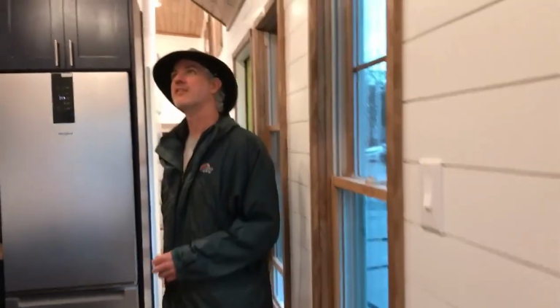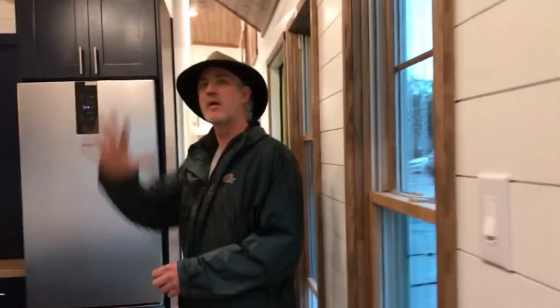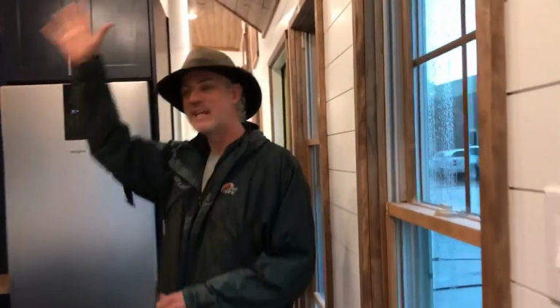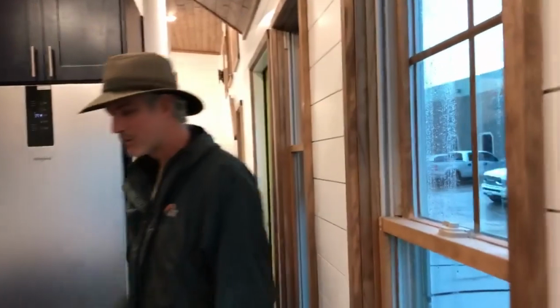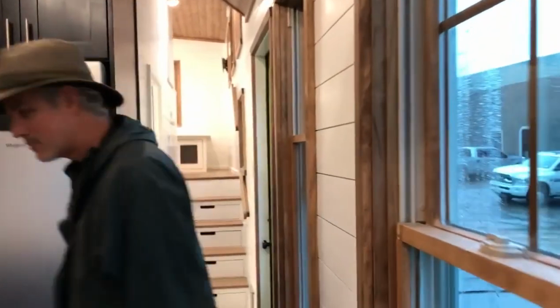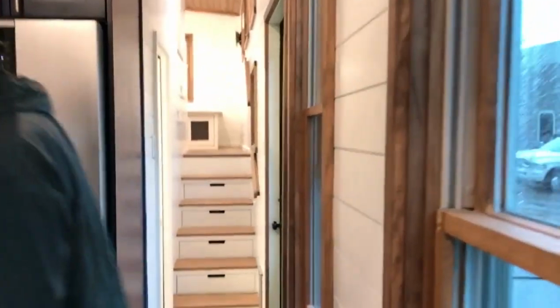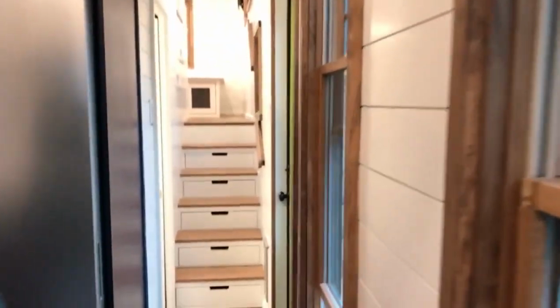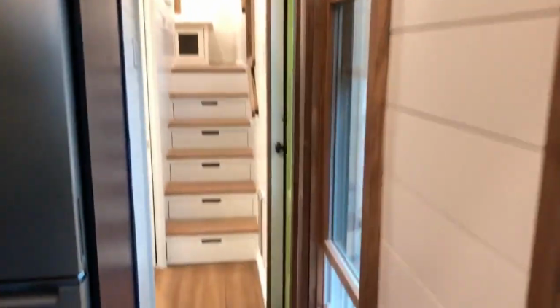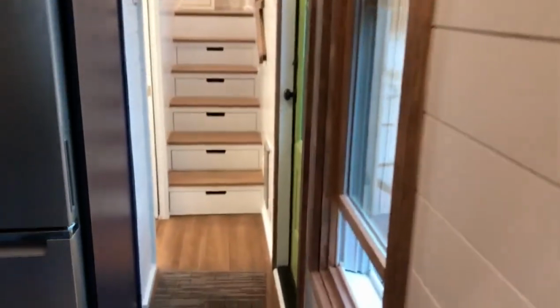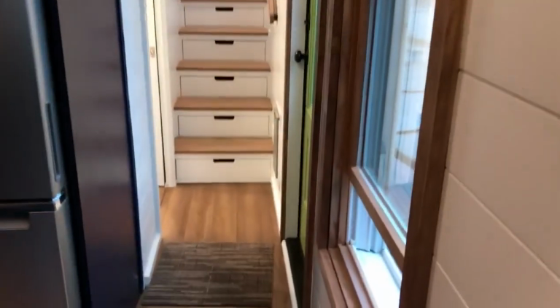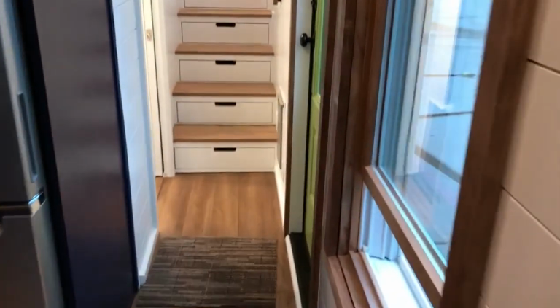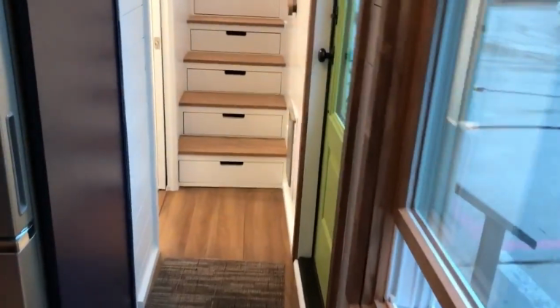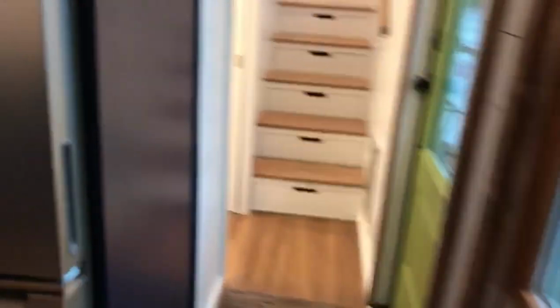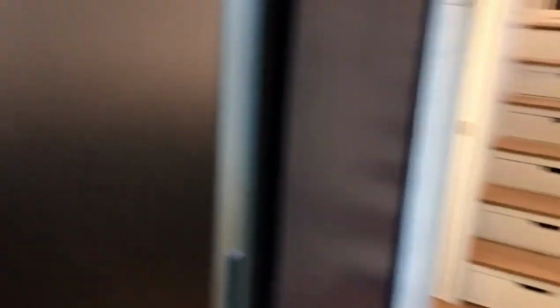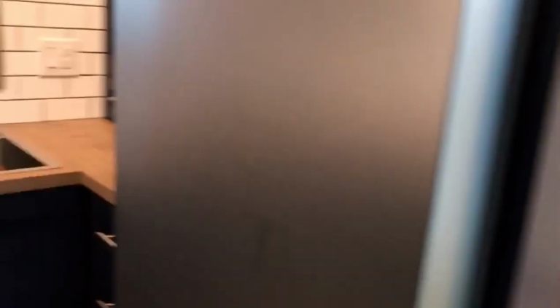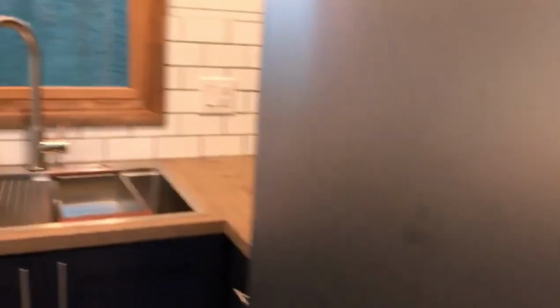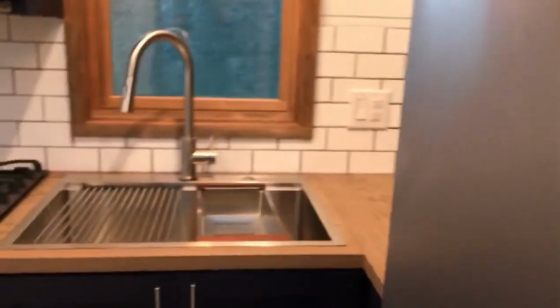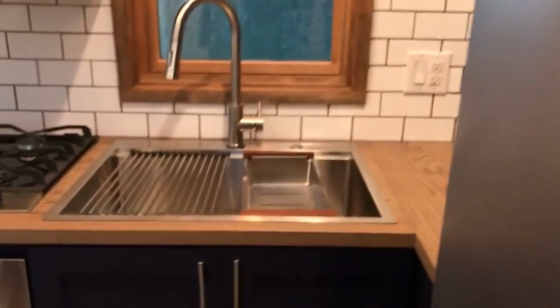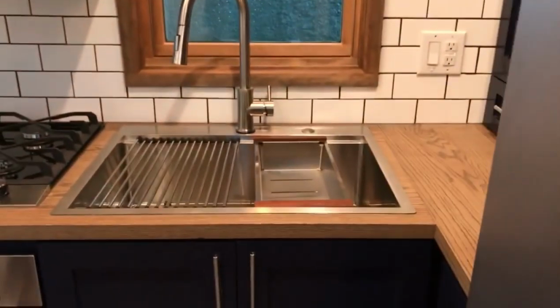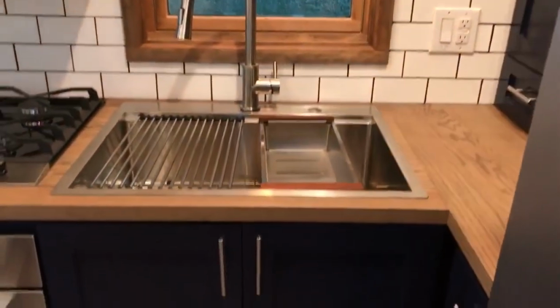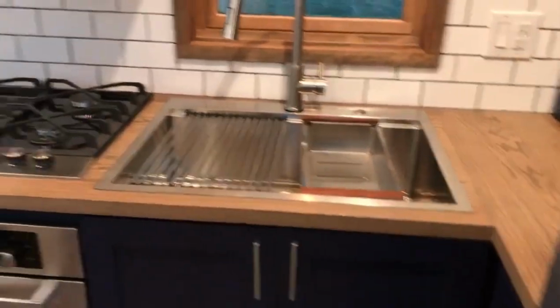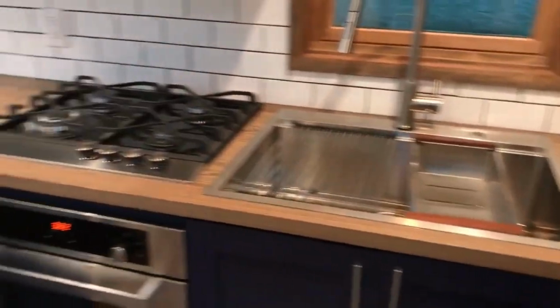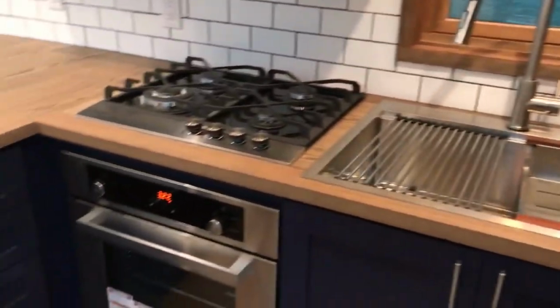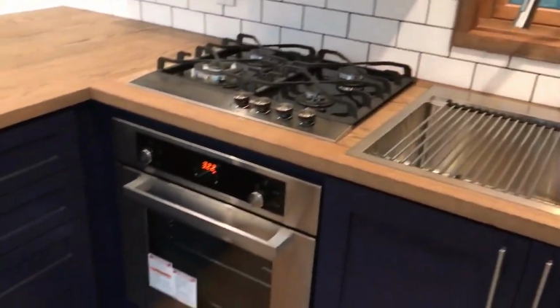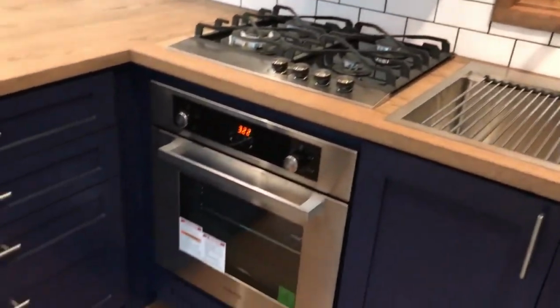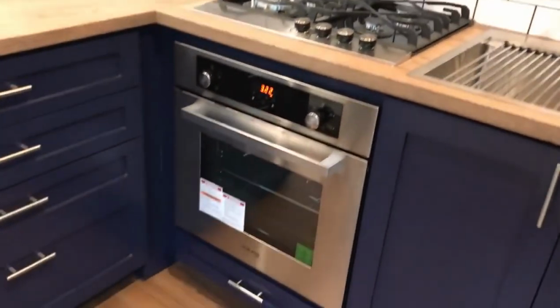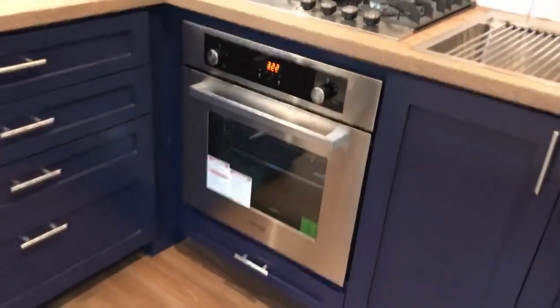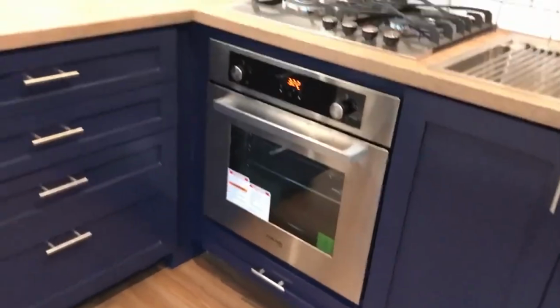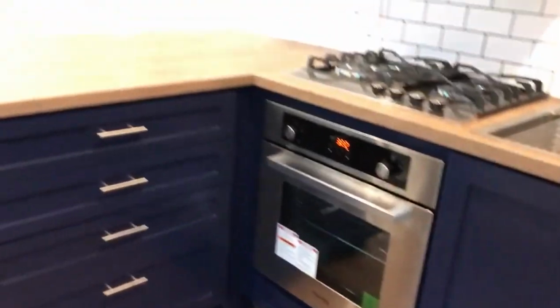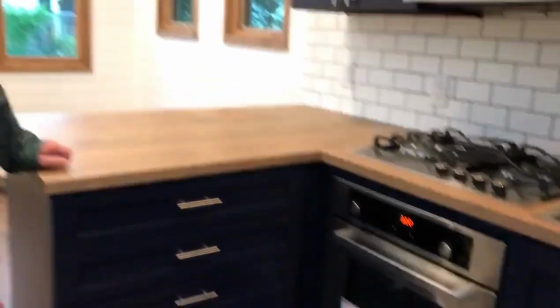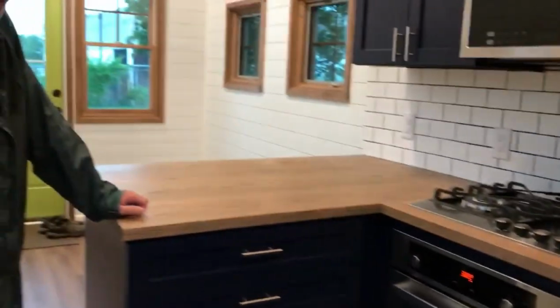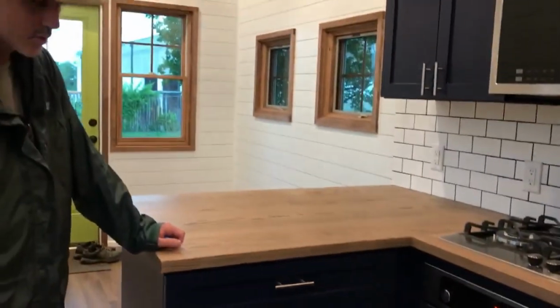Check out those gorgeous ceiling beams in the kitchen. We've got a full-size propane gas oven and a view of the other drawers.